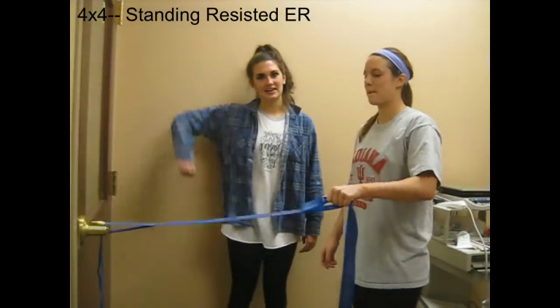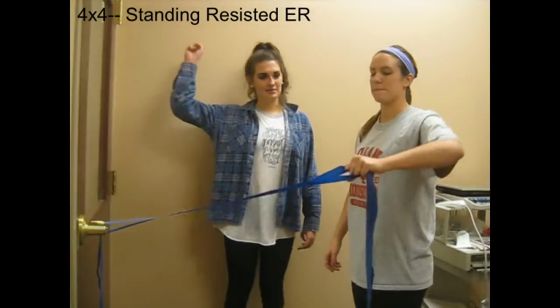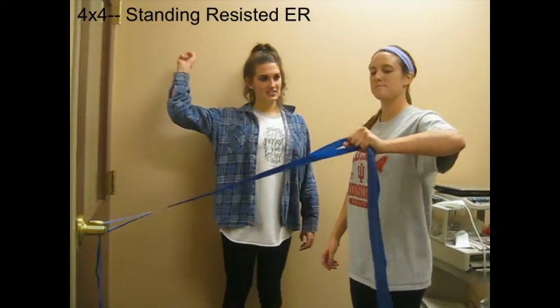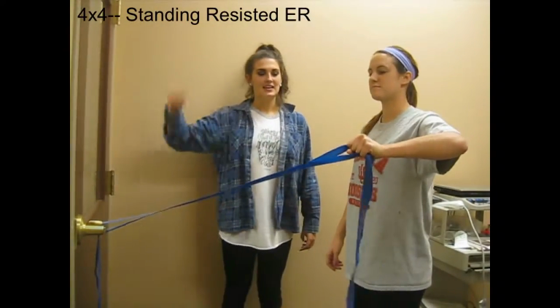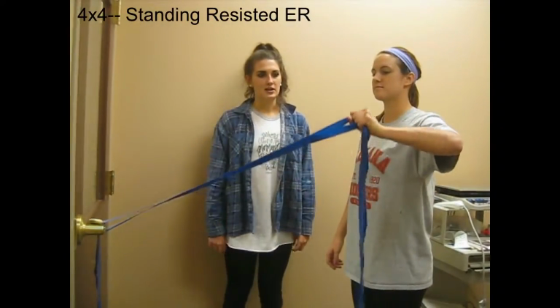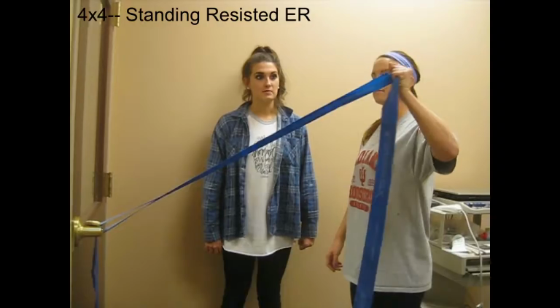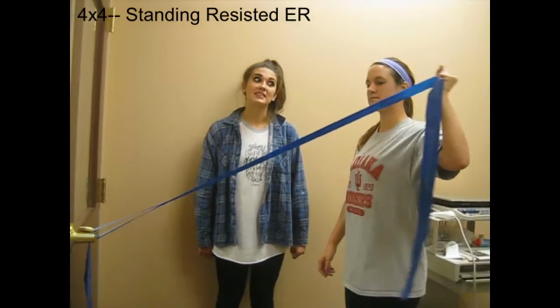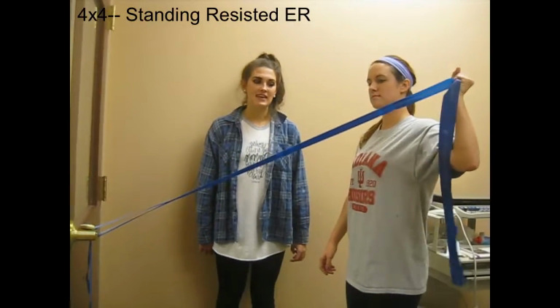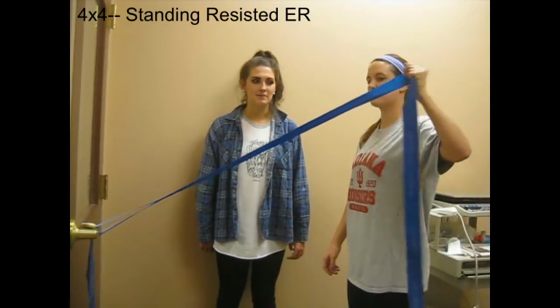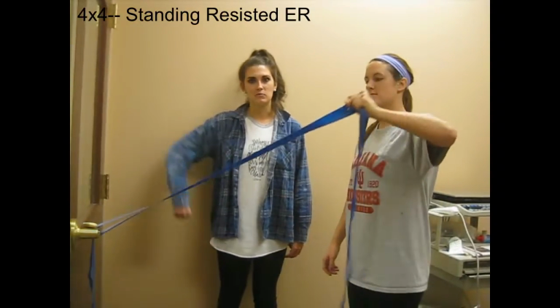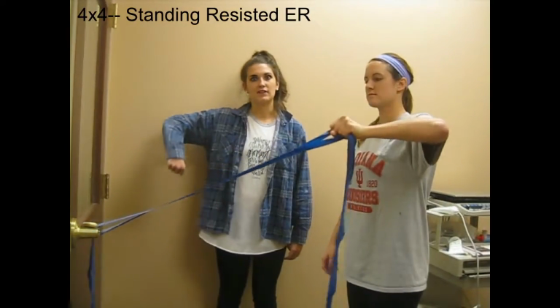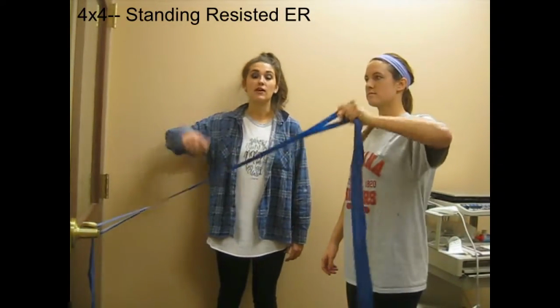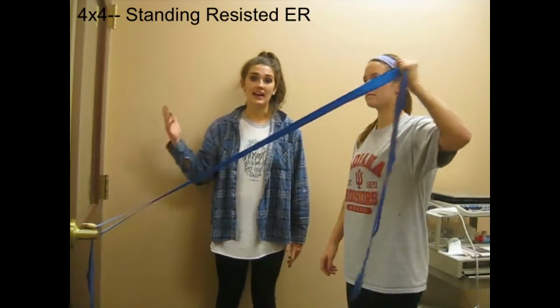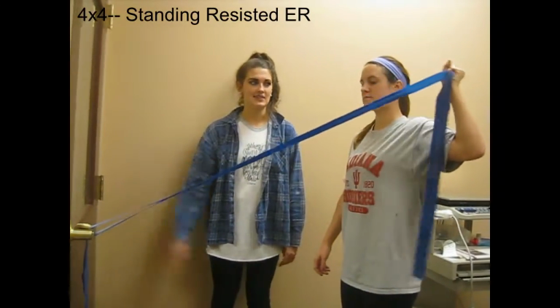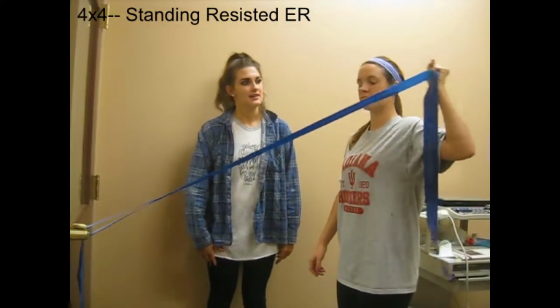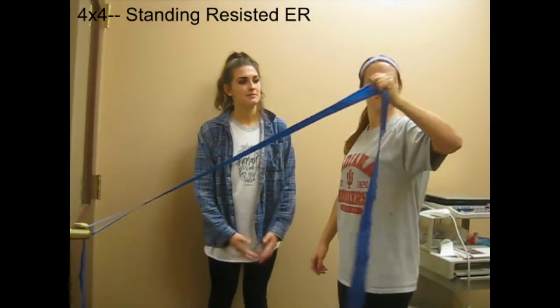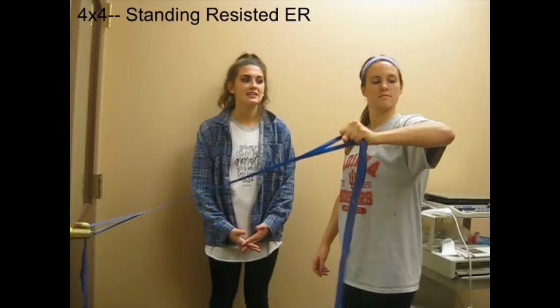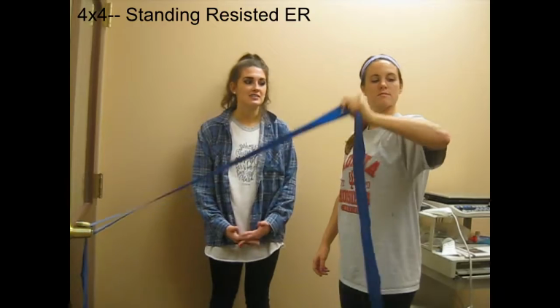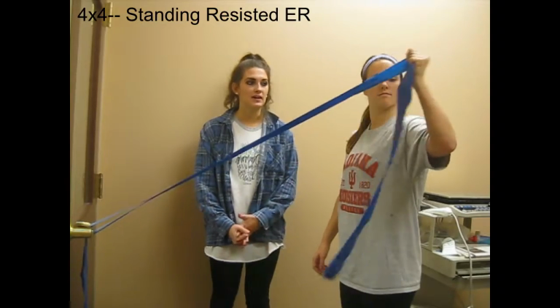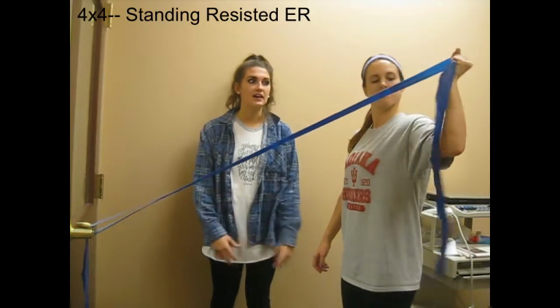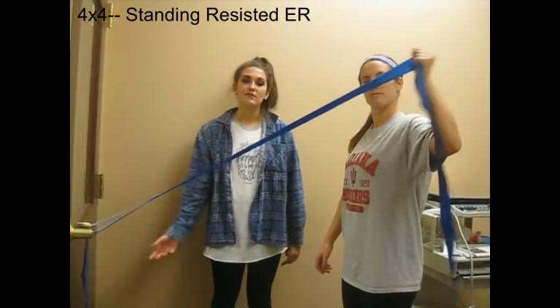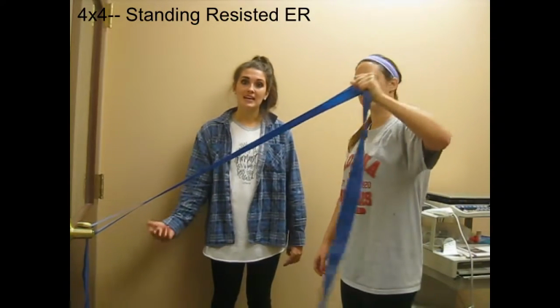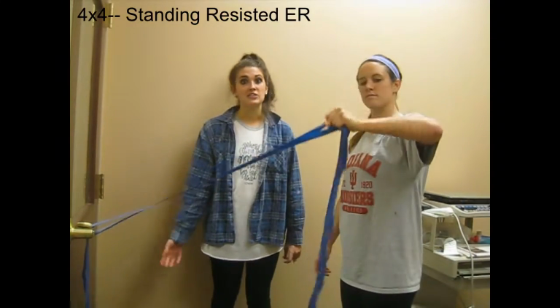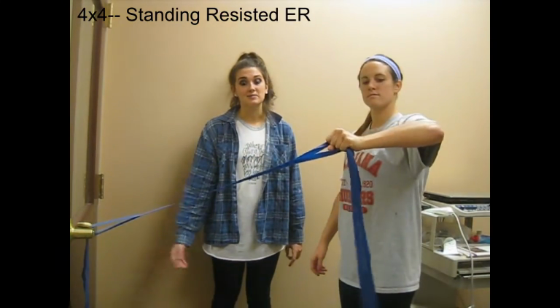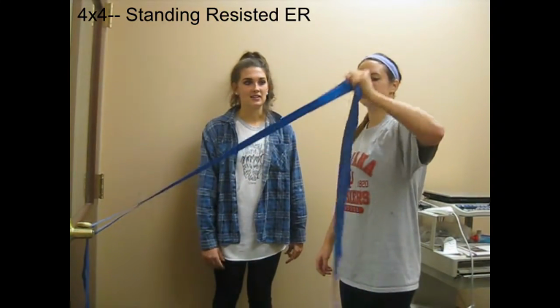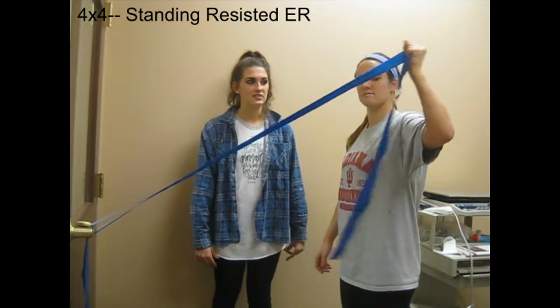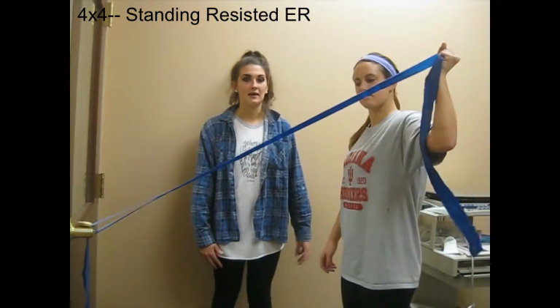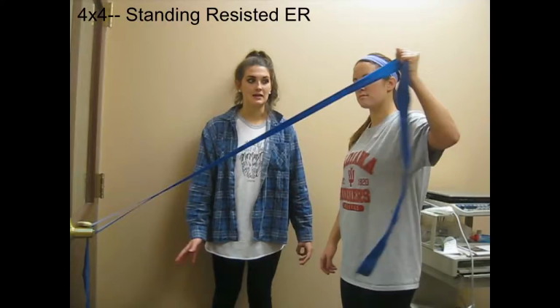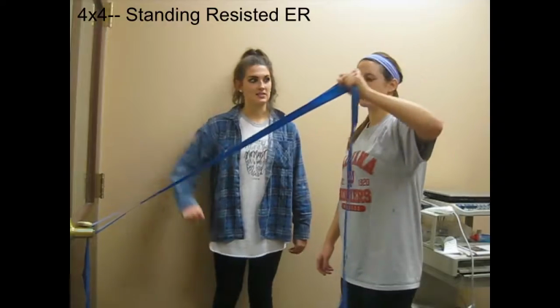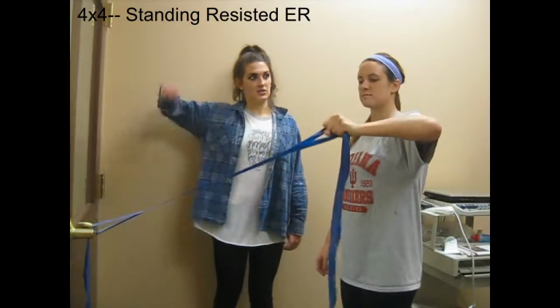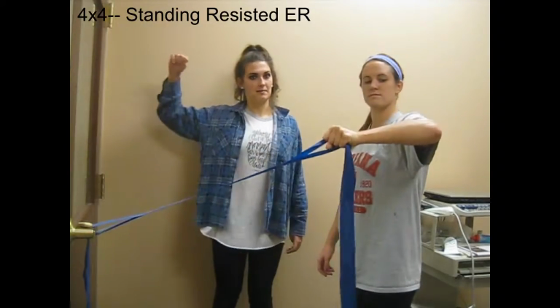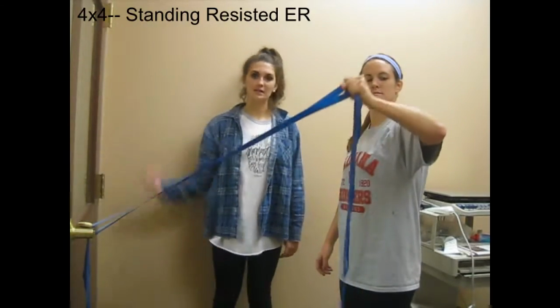Eventually we want to progress her to a 90-90 position towards the end of rehab to get more of a functional overhead activity simulation. This is going to work her infraspinatus and her teres minor, as well as her other scapular stabilizers as she holds it up there stably.